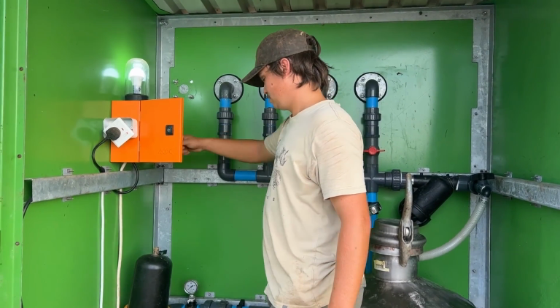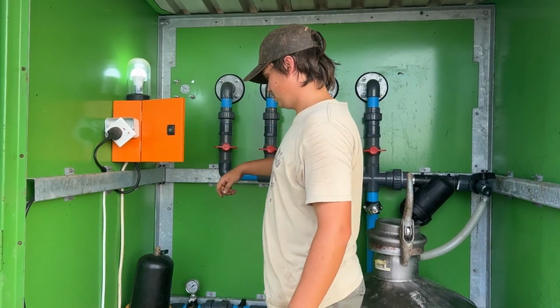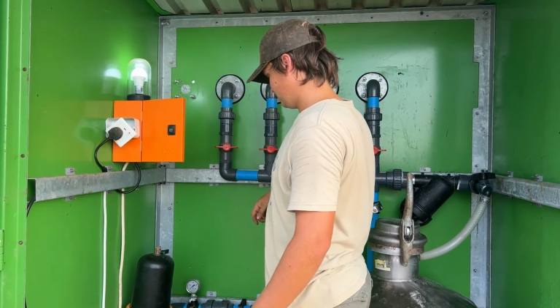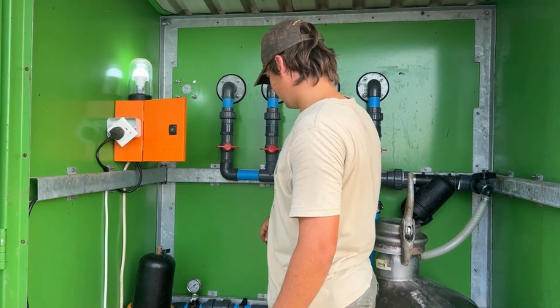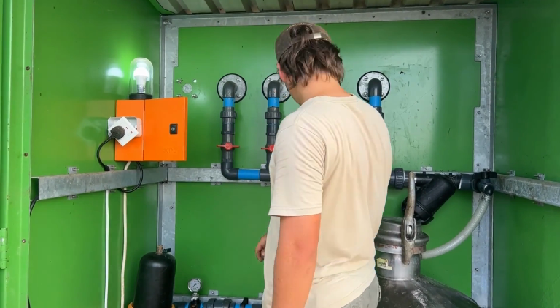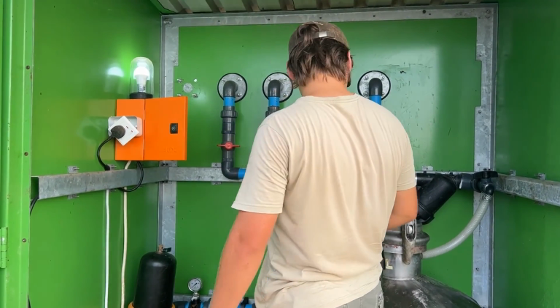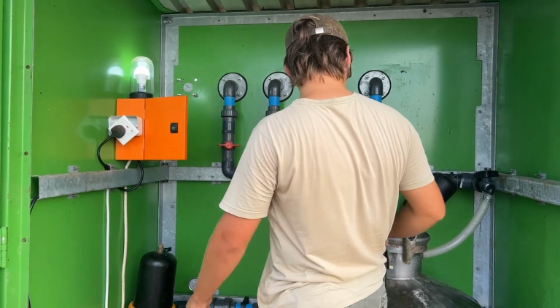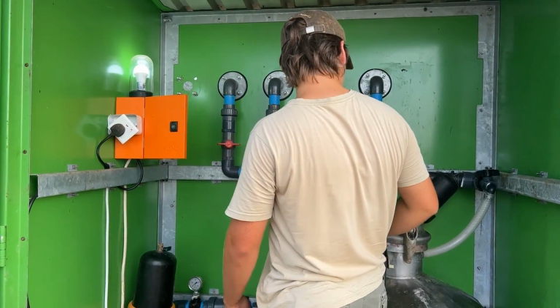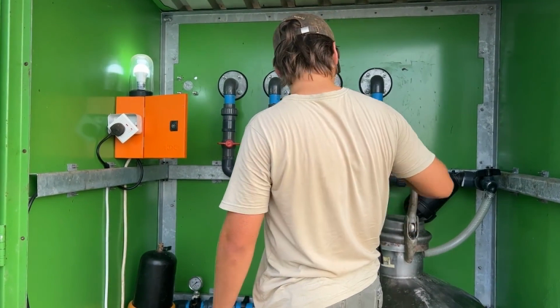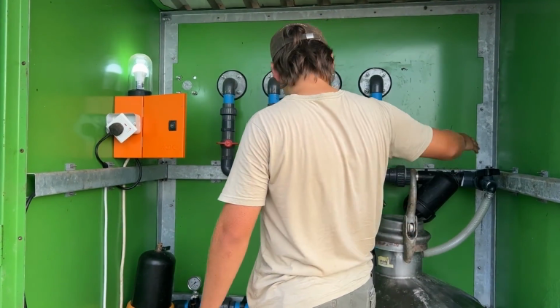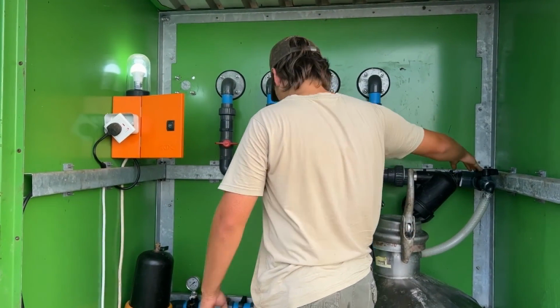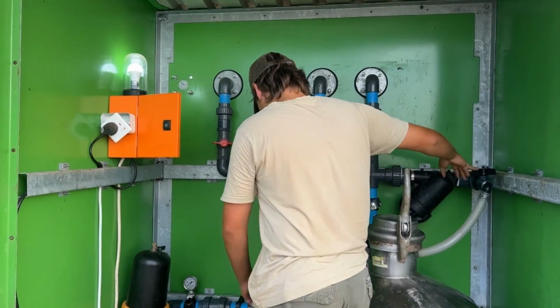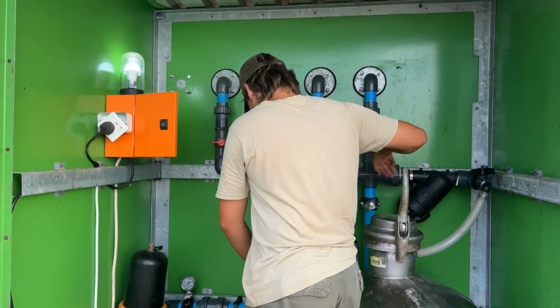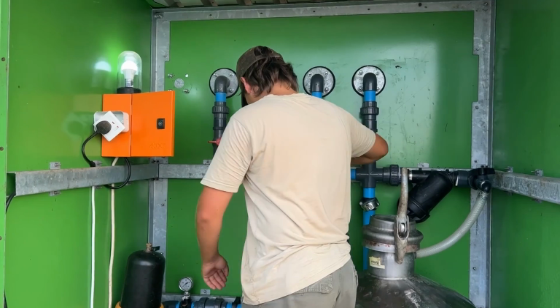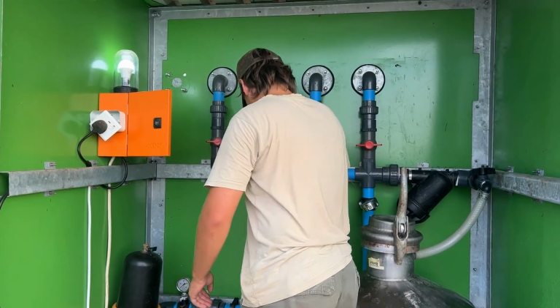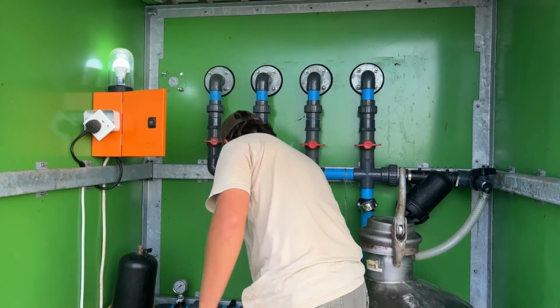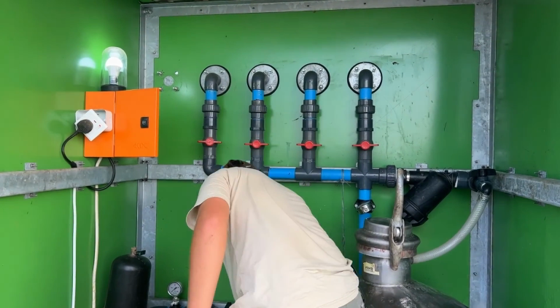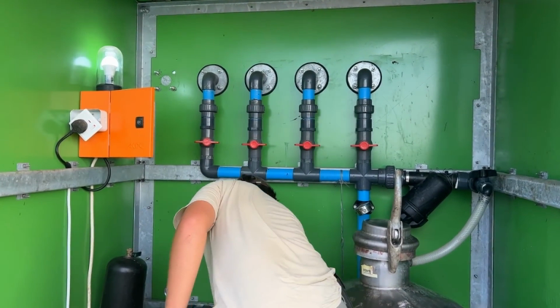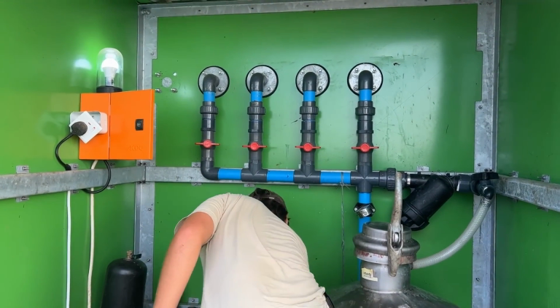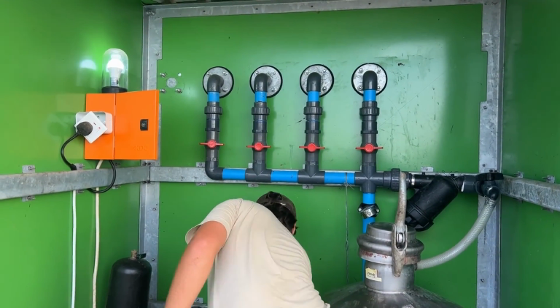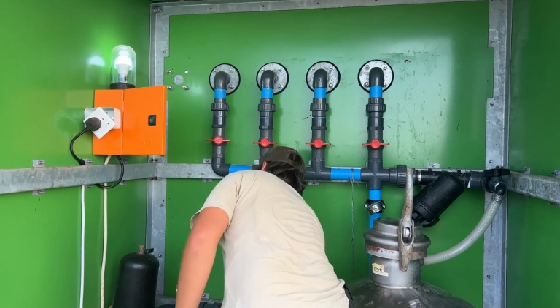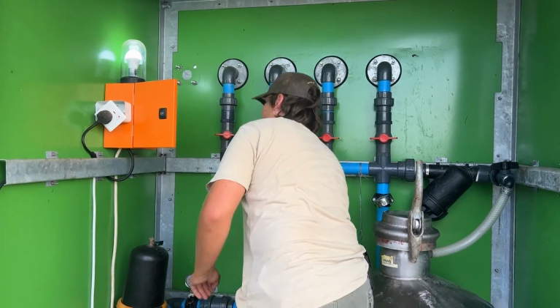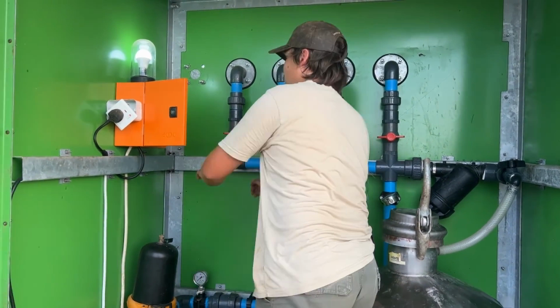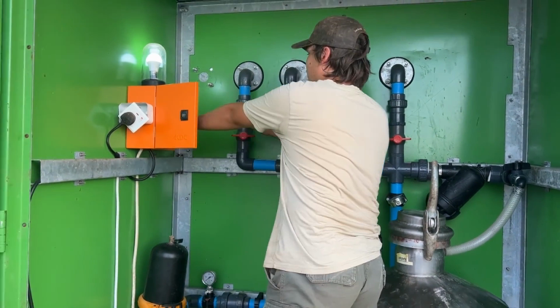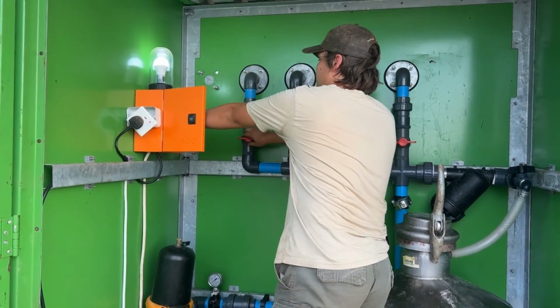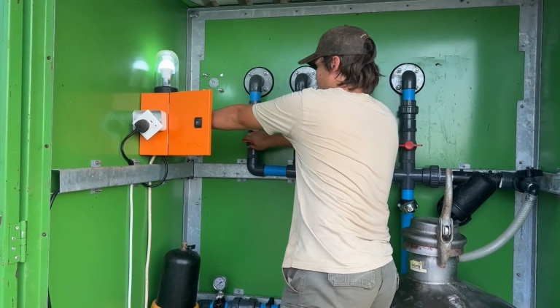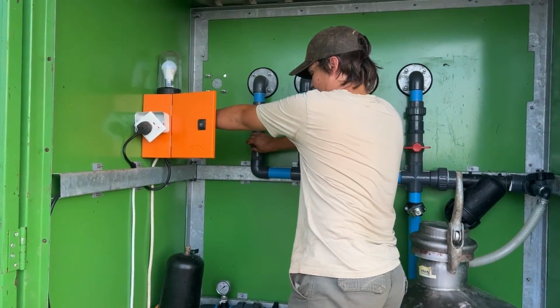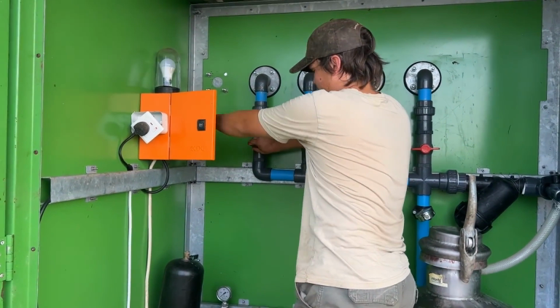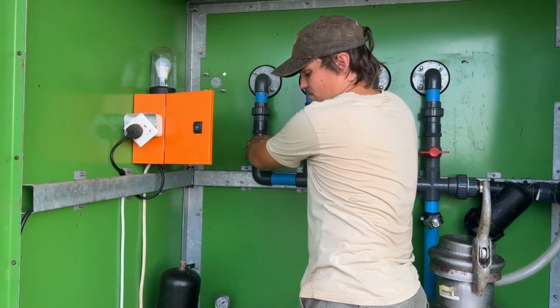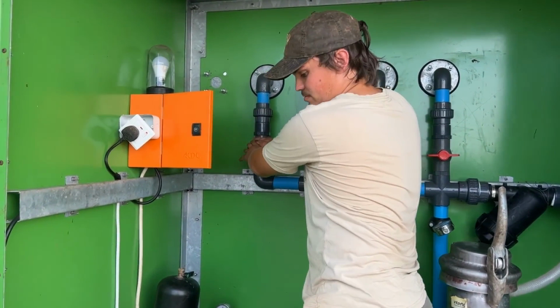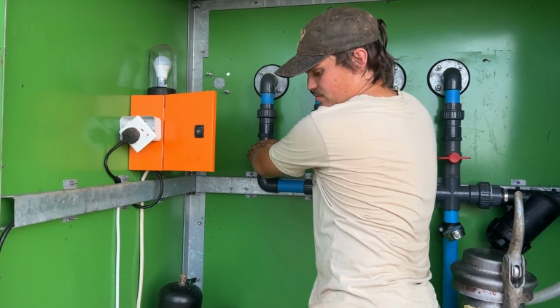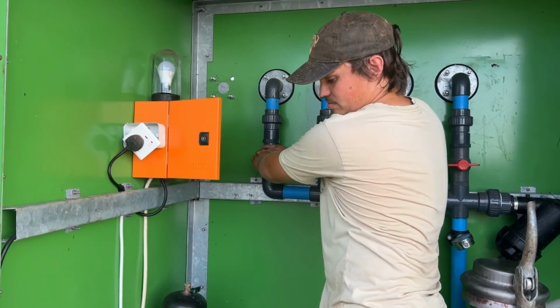Operating the irrigation system is as easy as it gets, and is accompanied by a dedicated fertilizer tank for precision fertigation.